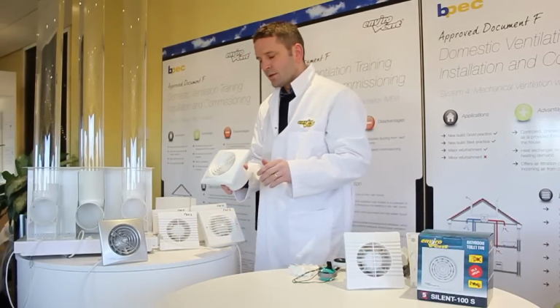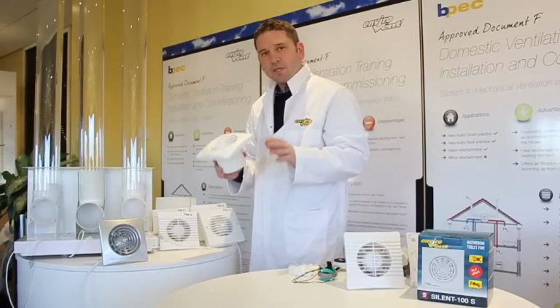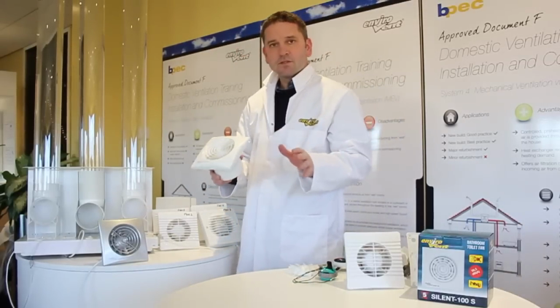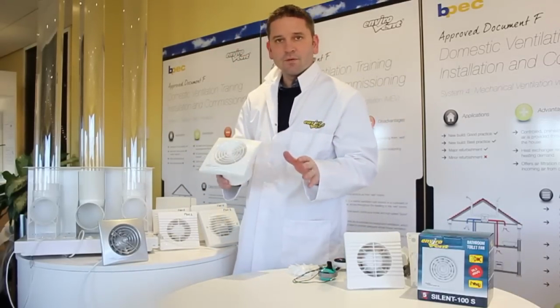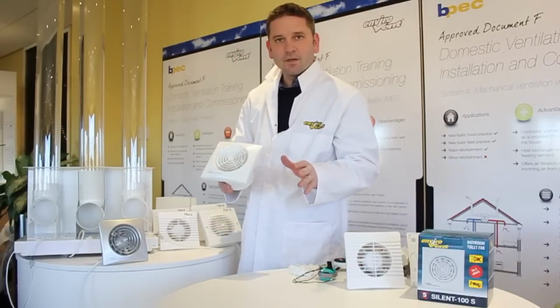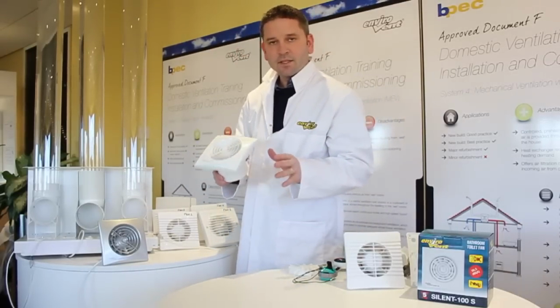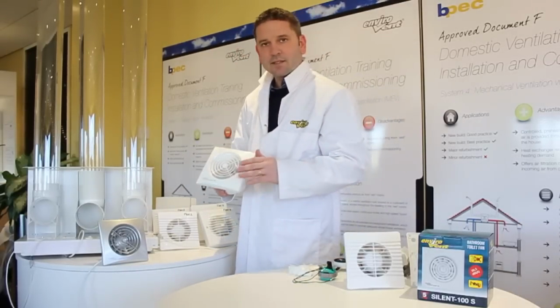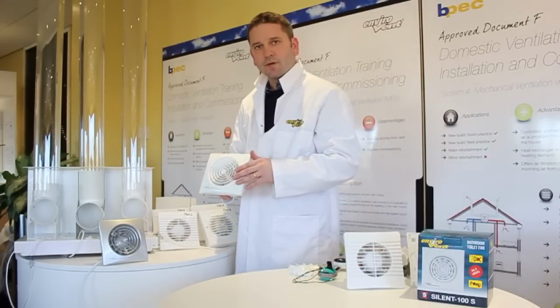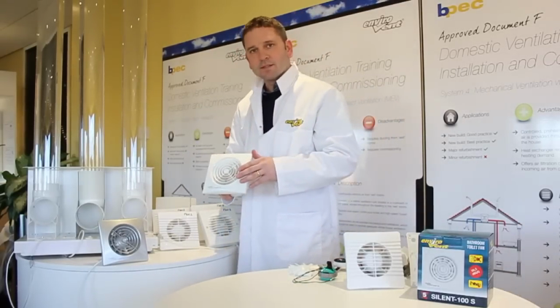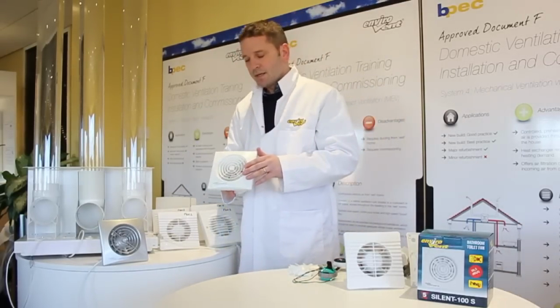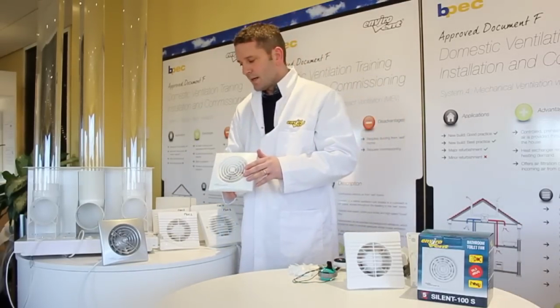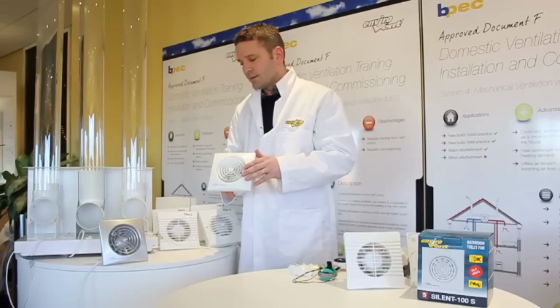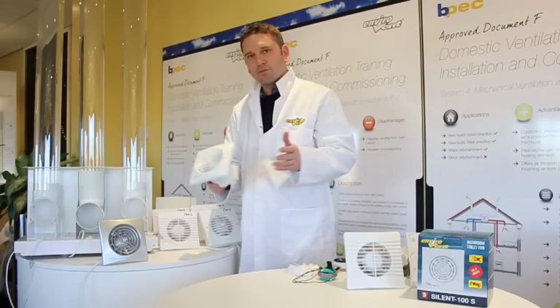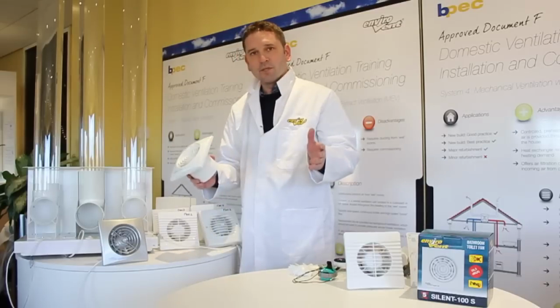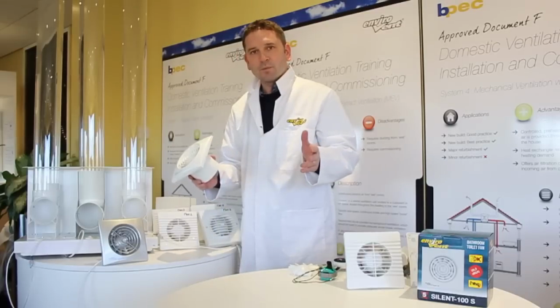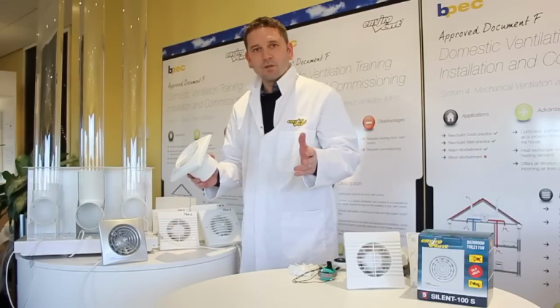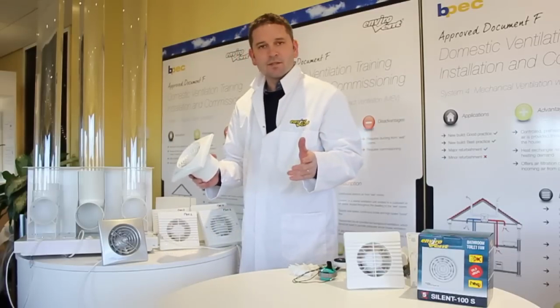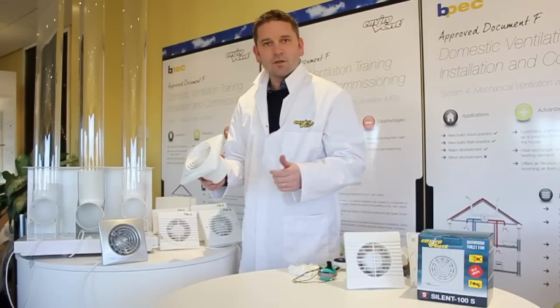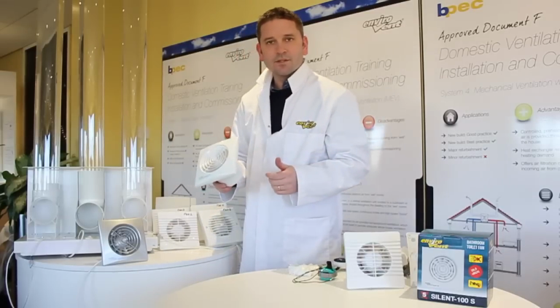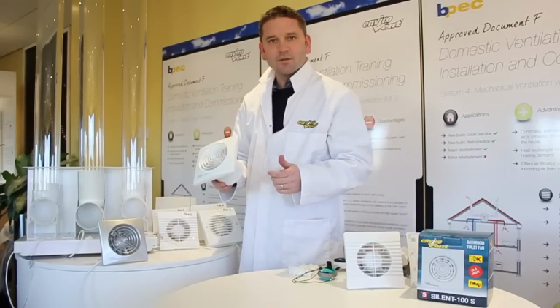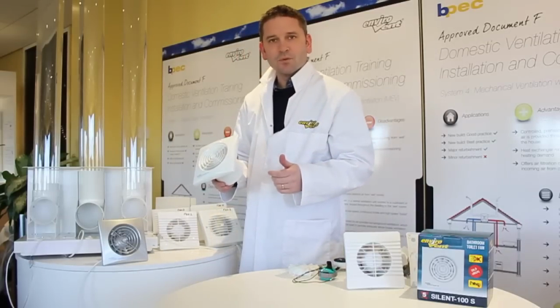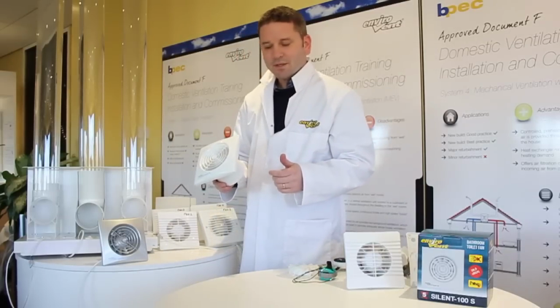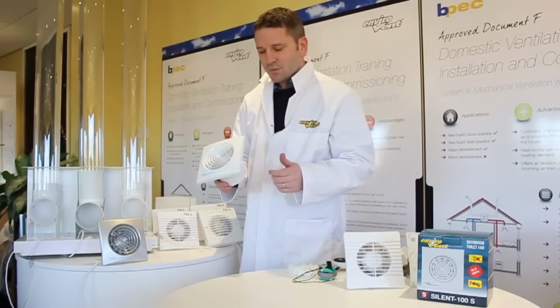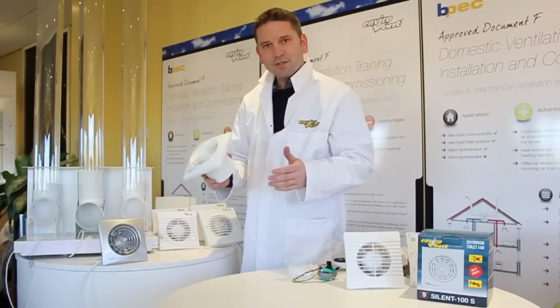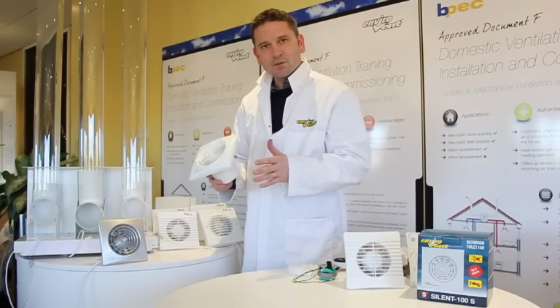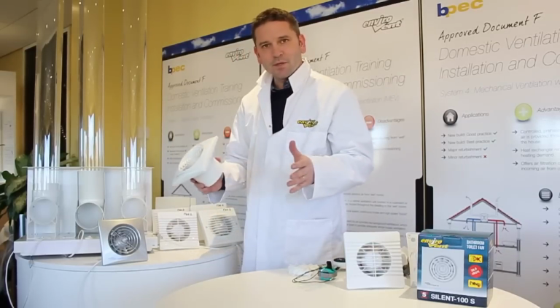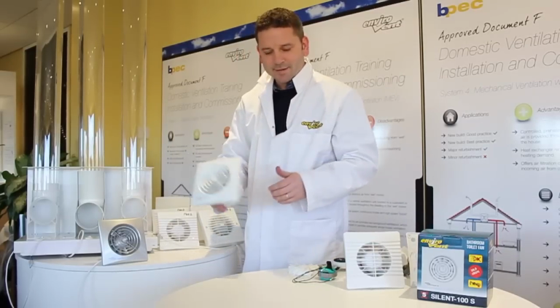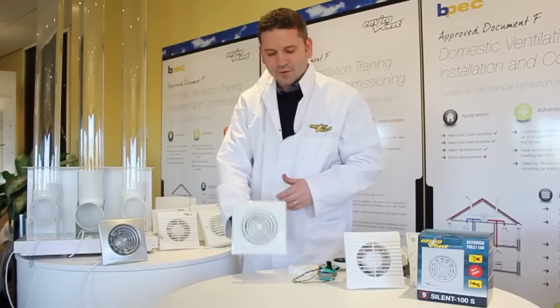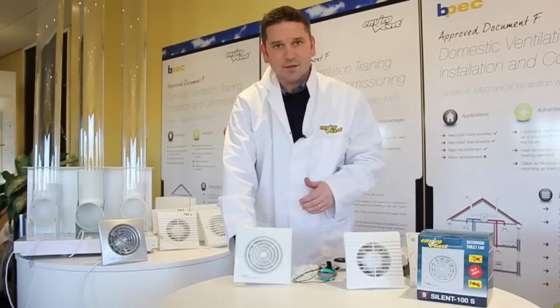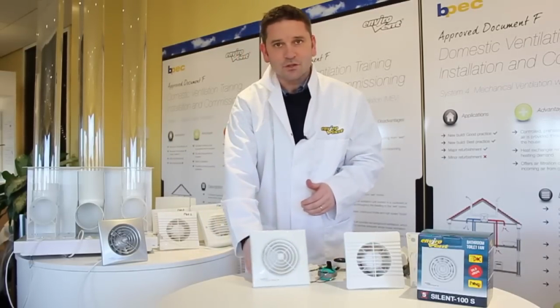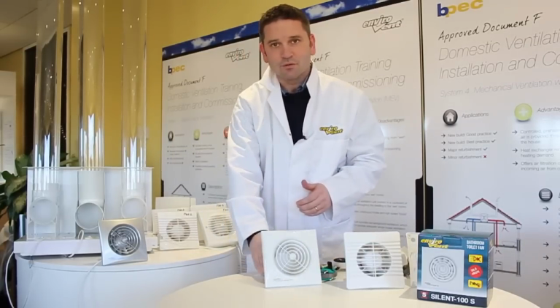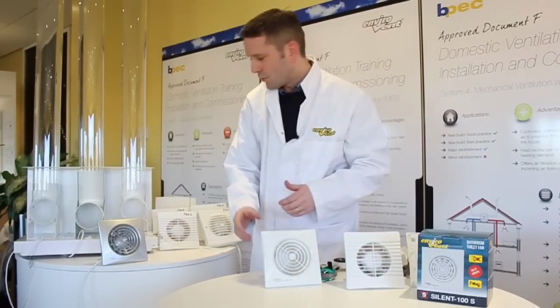There are millions sold every year — millions of axial fans — and yet five million properties in the UK still have condensation and mould. So what's the difference between all the axial fans? How do you choose the right one?